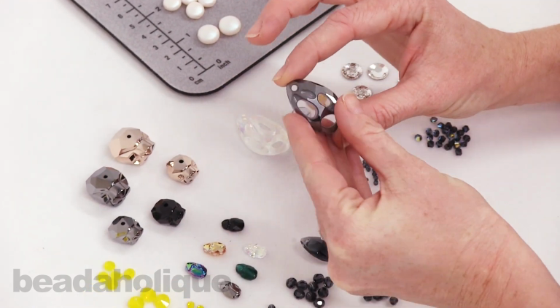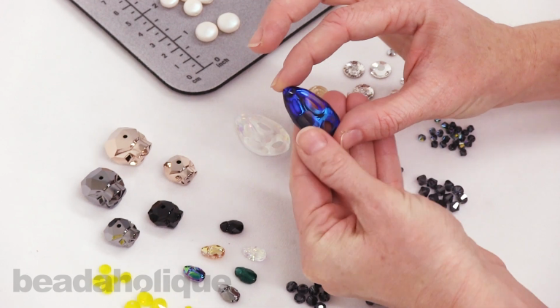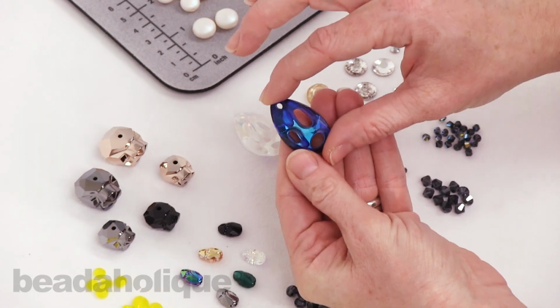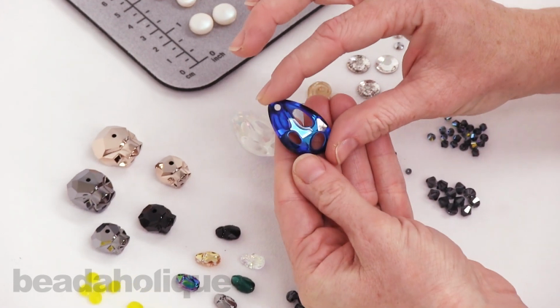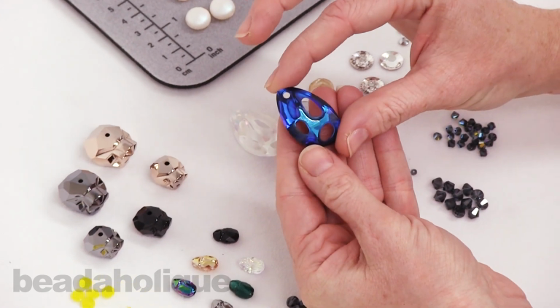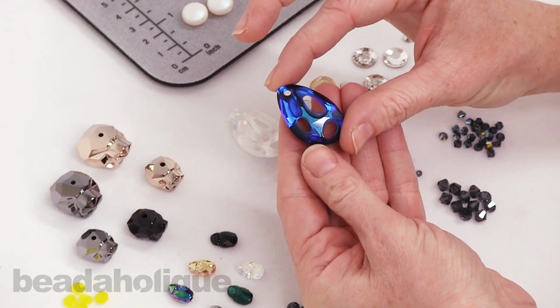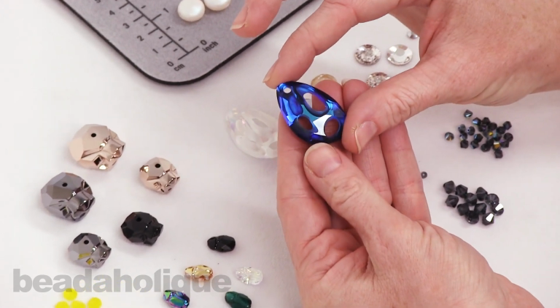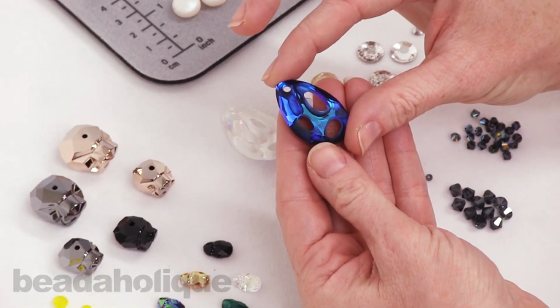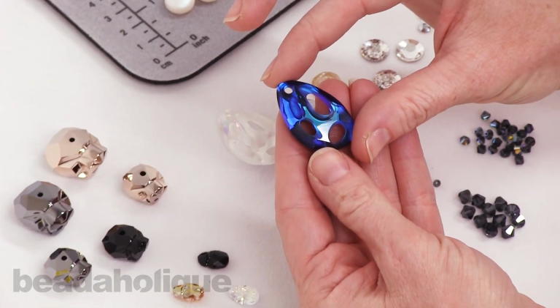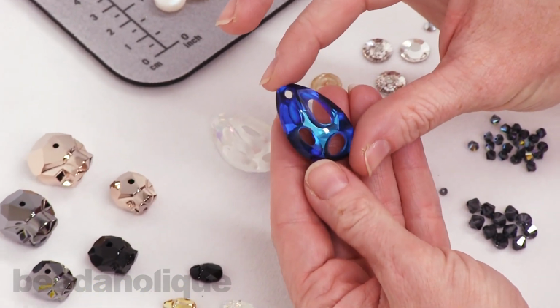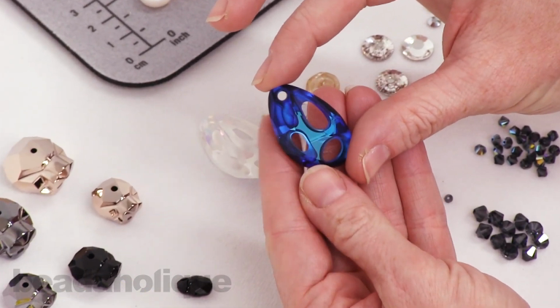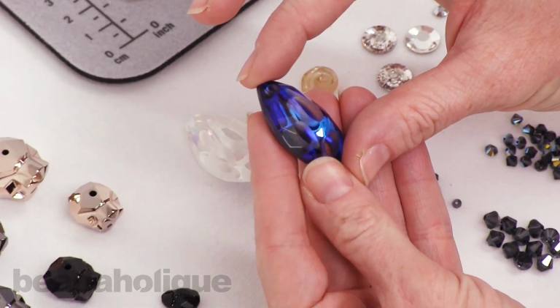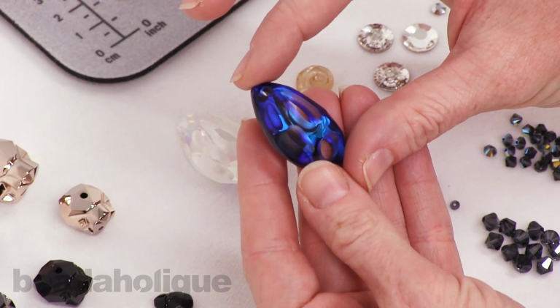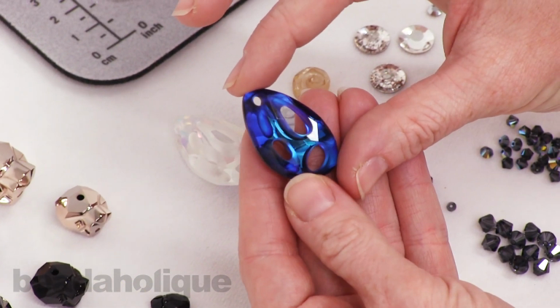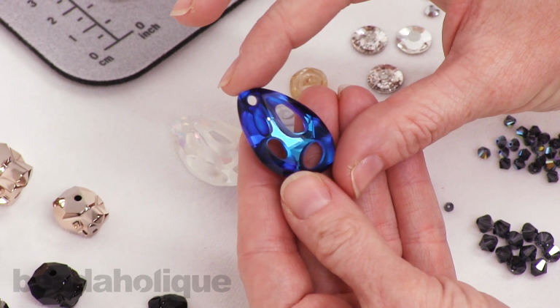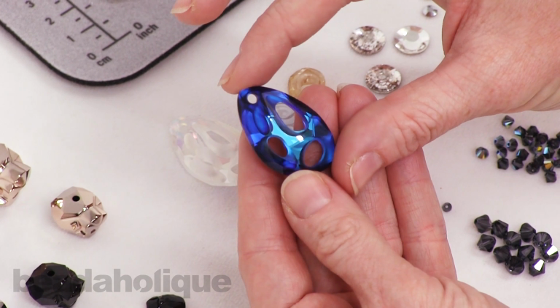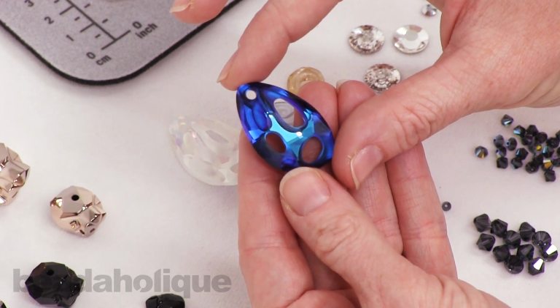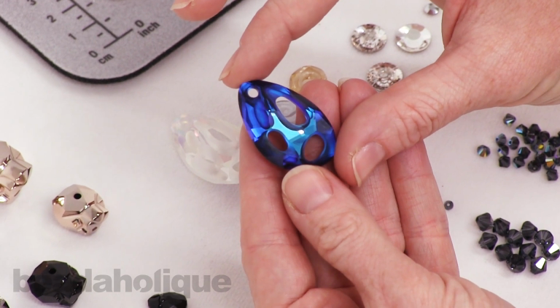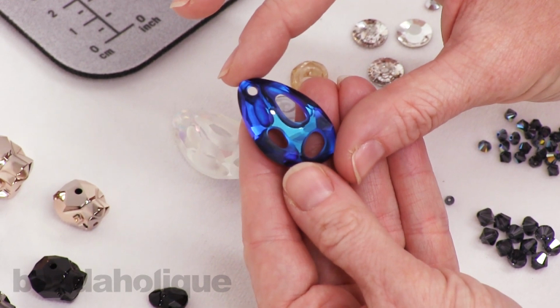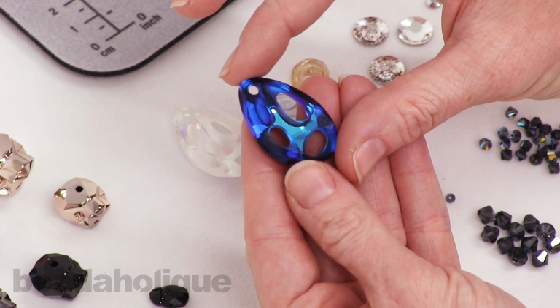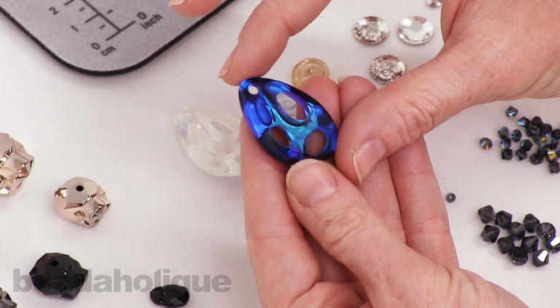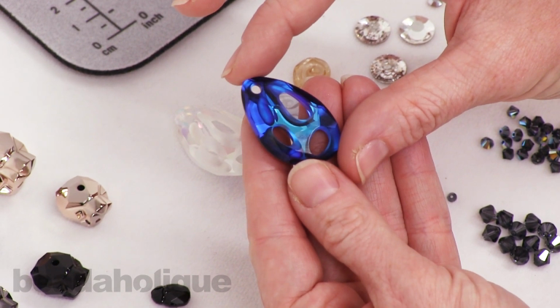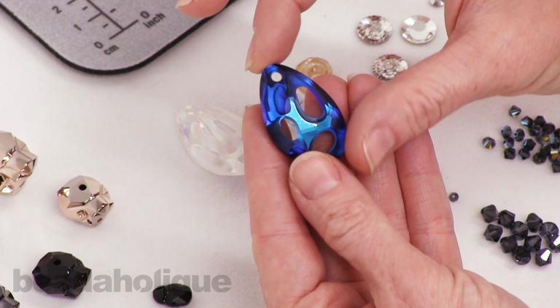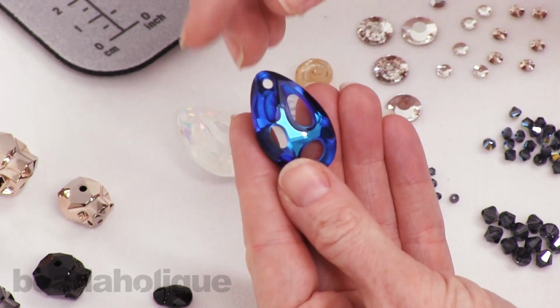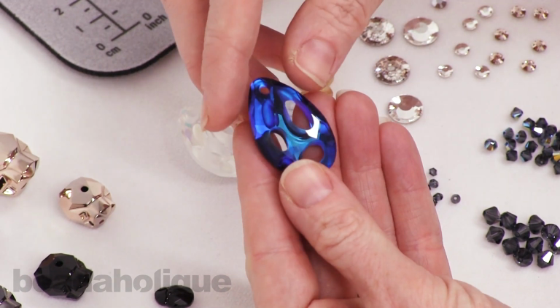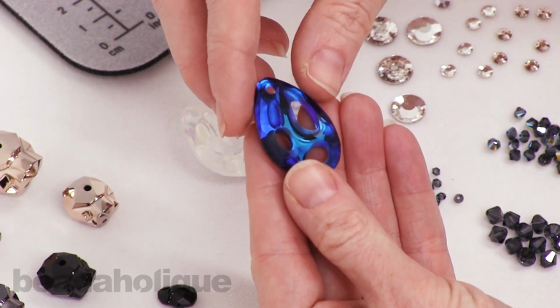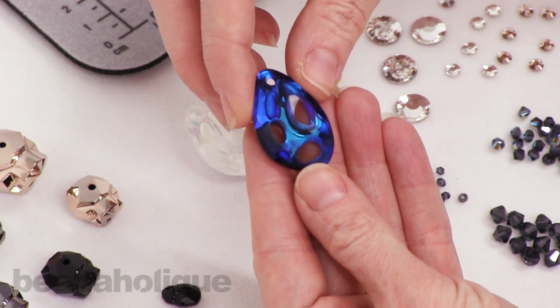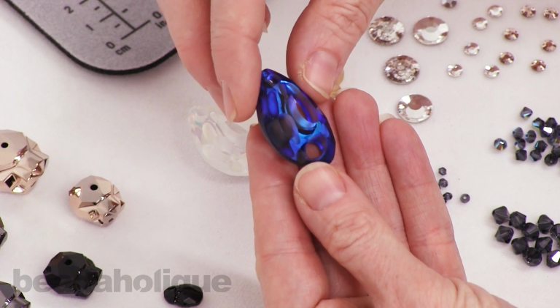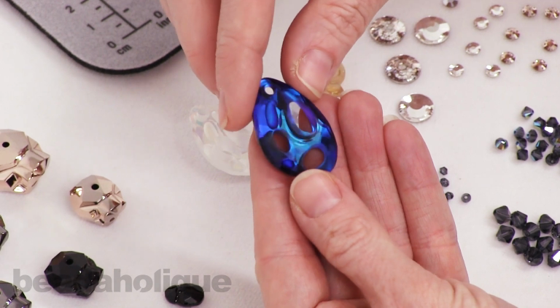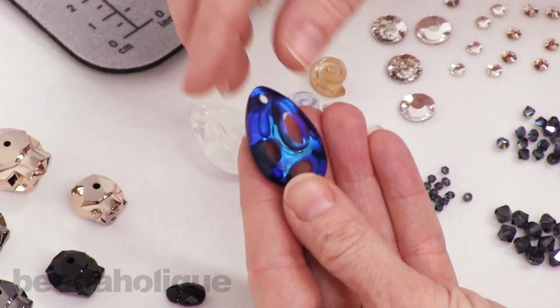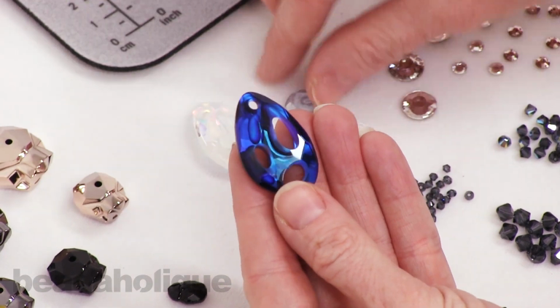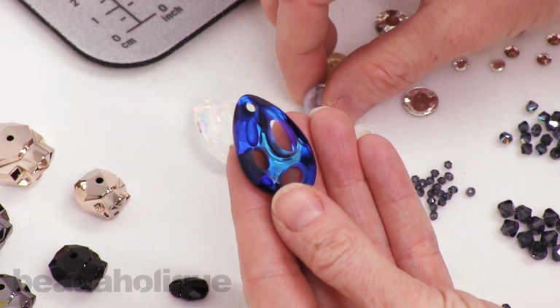For these, Swarovski paired with Celine Cousteau, who is an environmentalist and filmmaker. She's also the granddaughter of ocean explorer Jacques Cousteau, and we can really see that nature influence in these pieces.